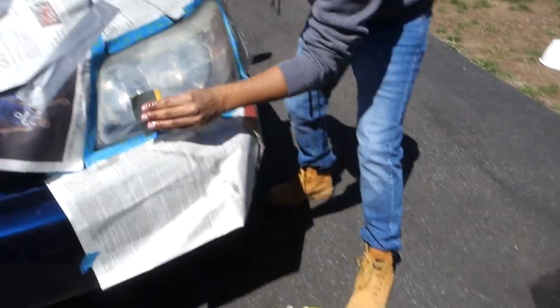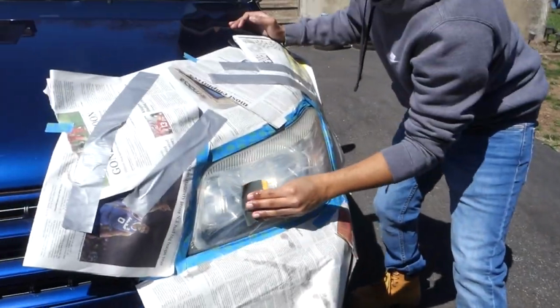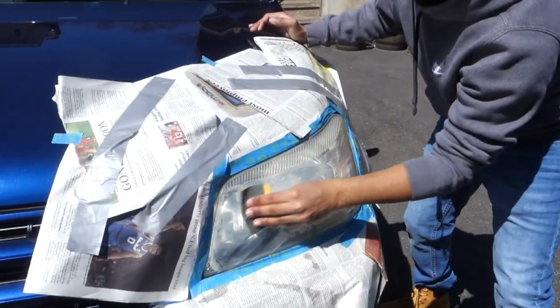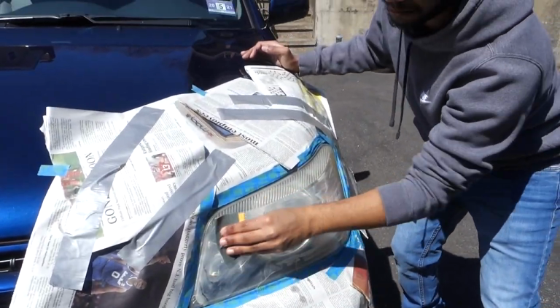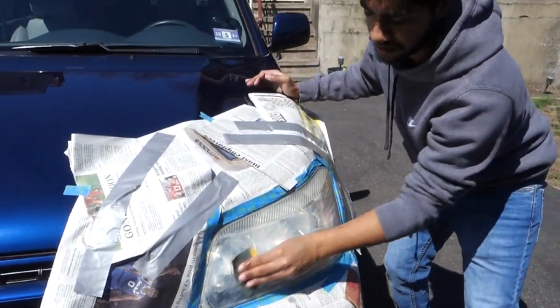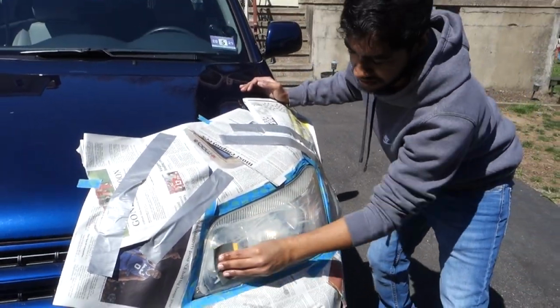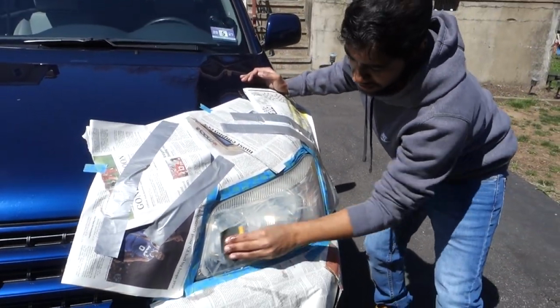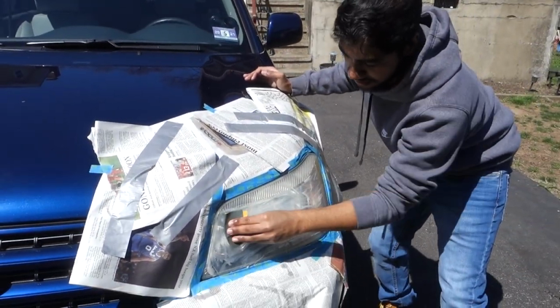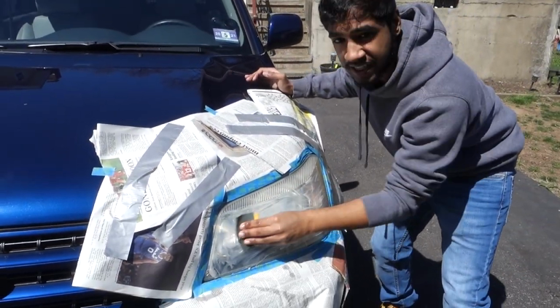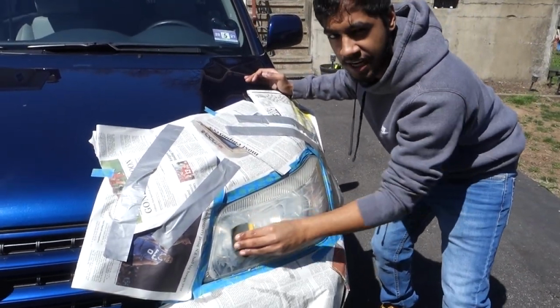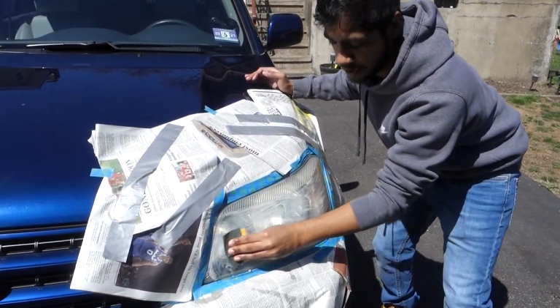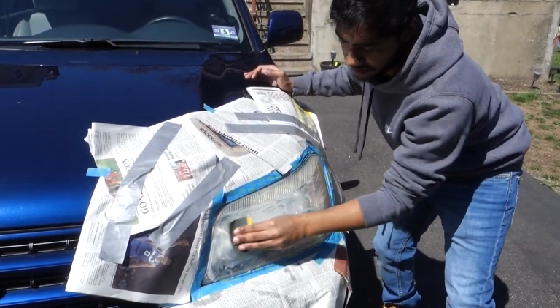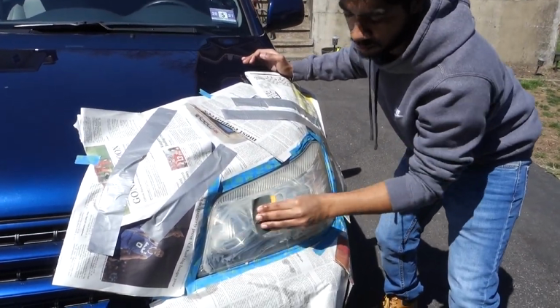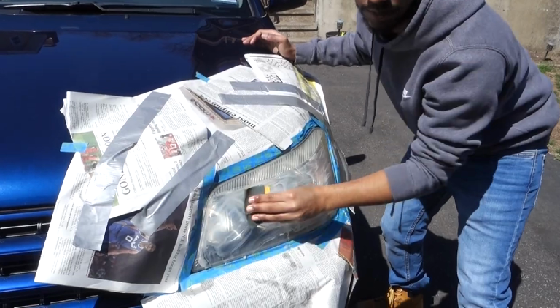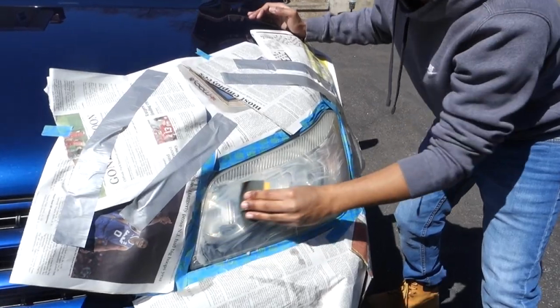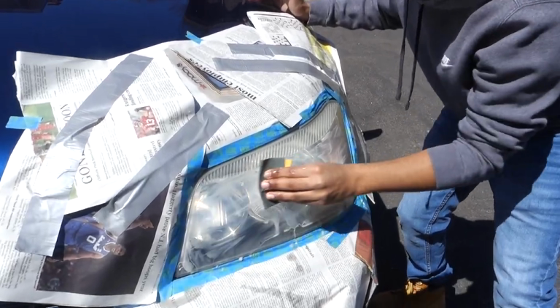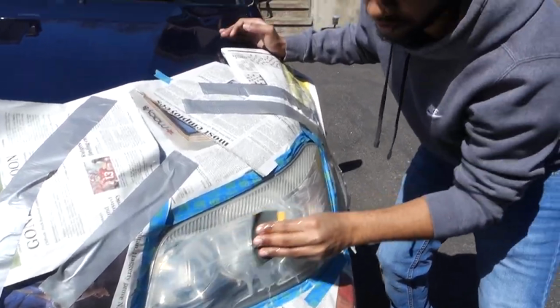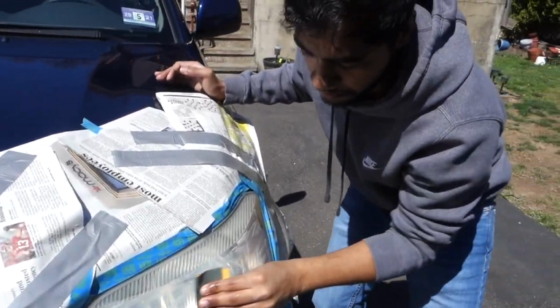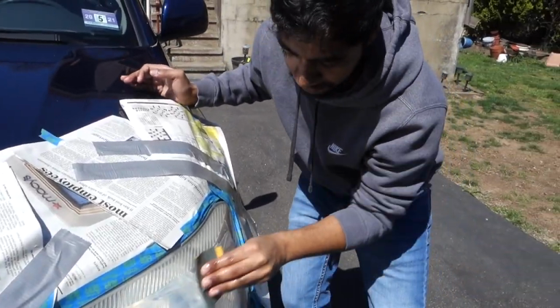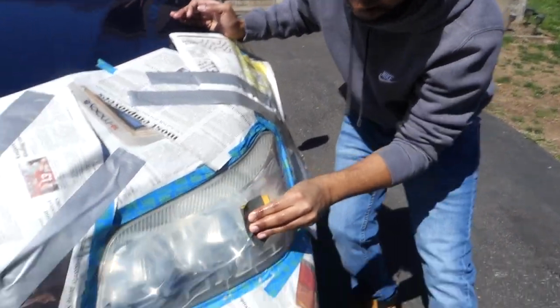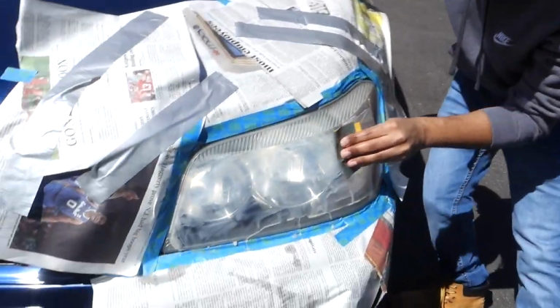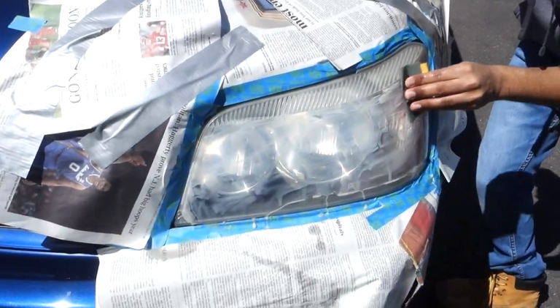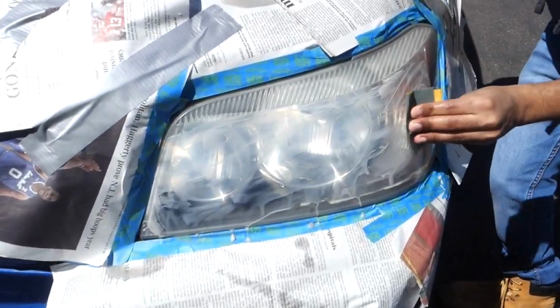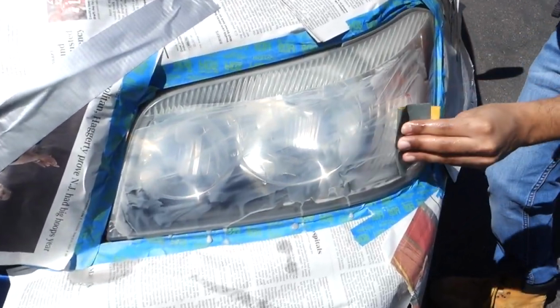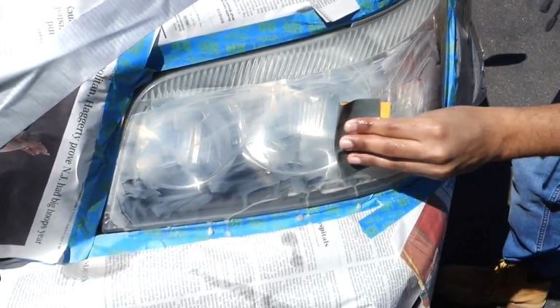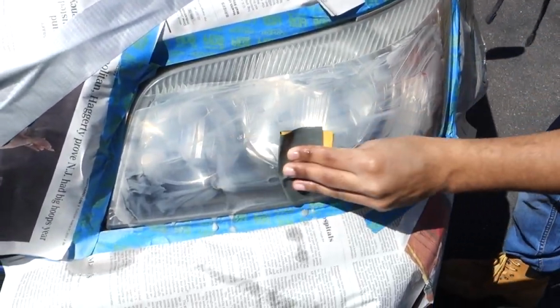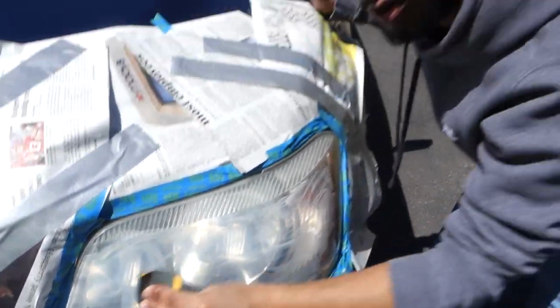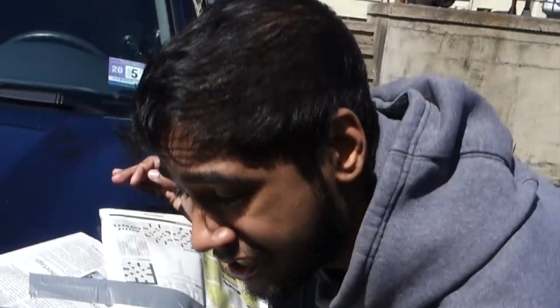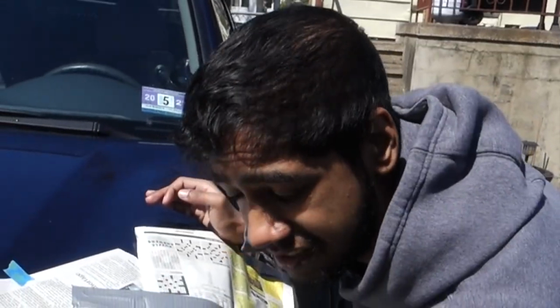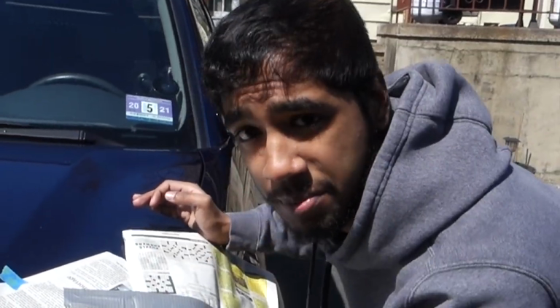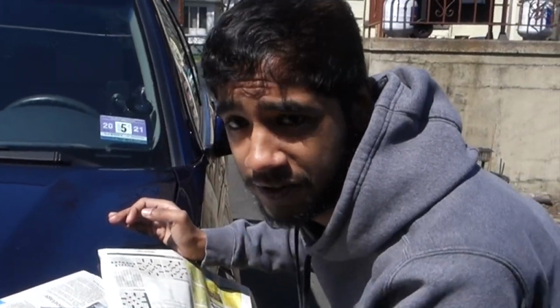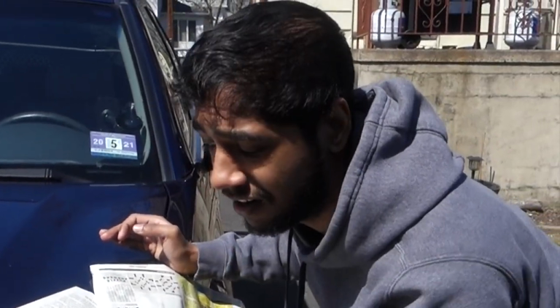This is just step one of the process. It looks like it's kind of smearing, which means you're starting to slowly get the muck off — which is really good. Do this at your own risk because I'm not paying for your car.